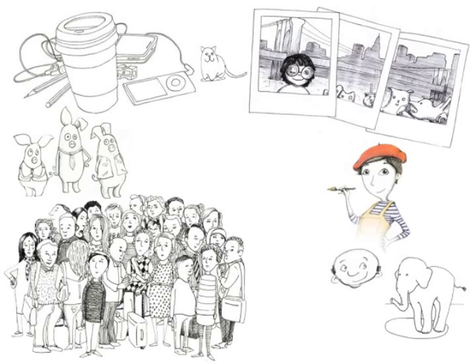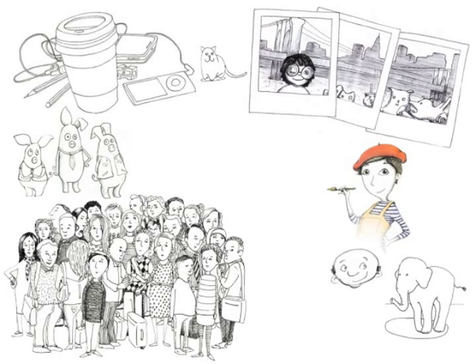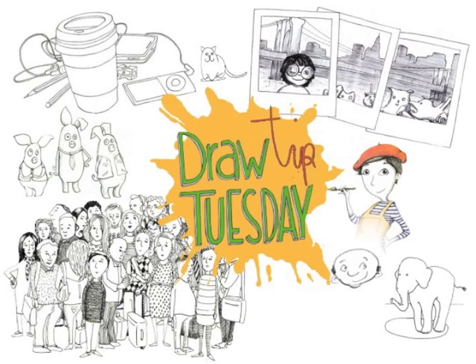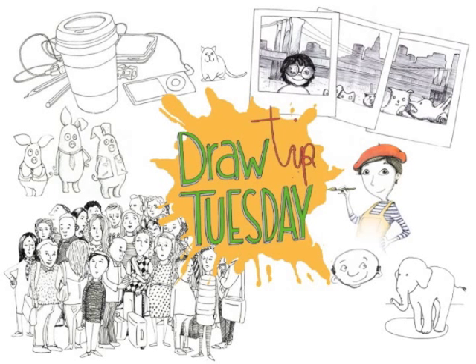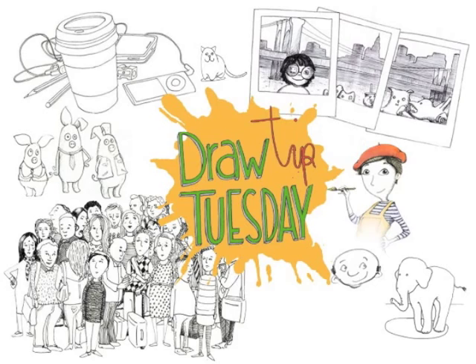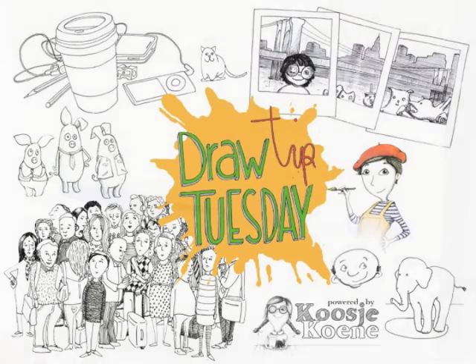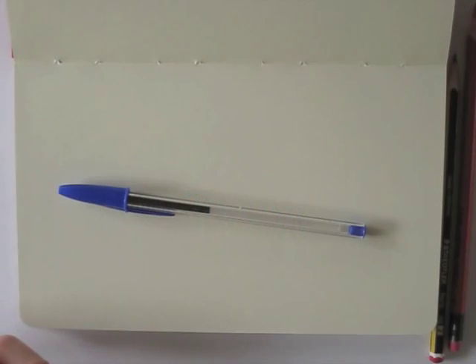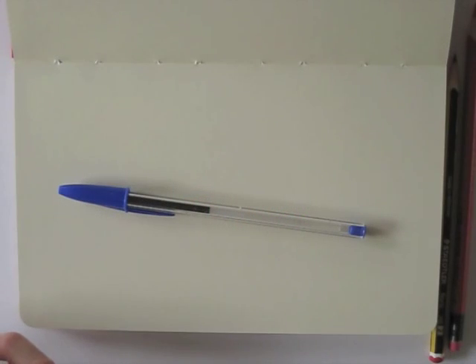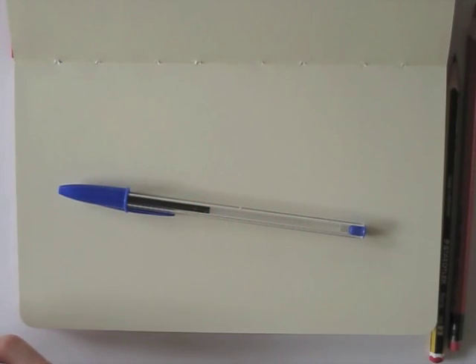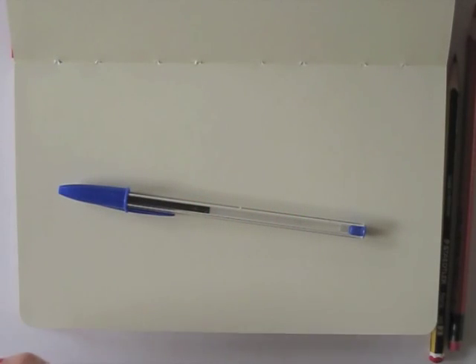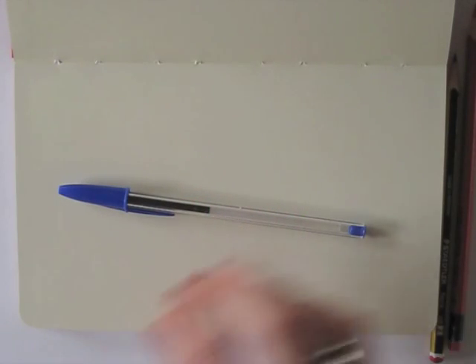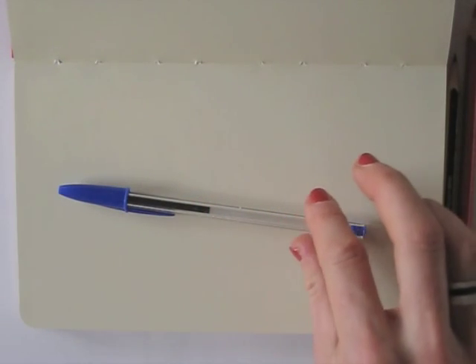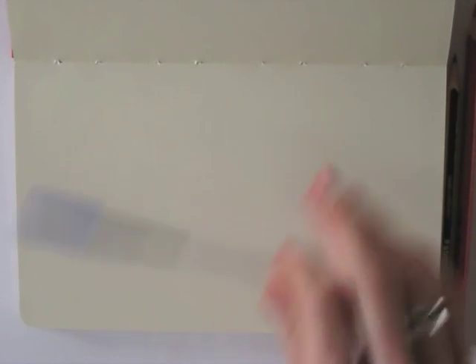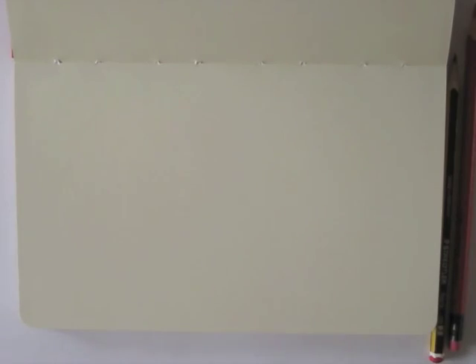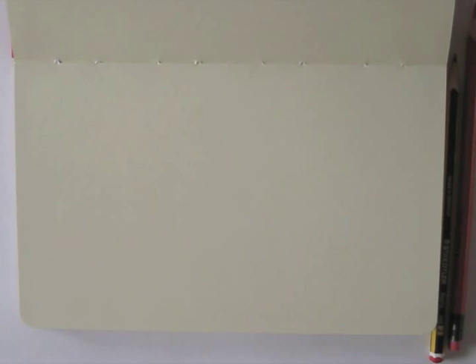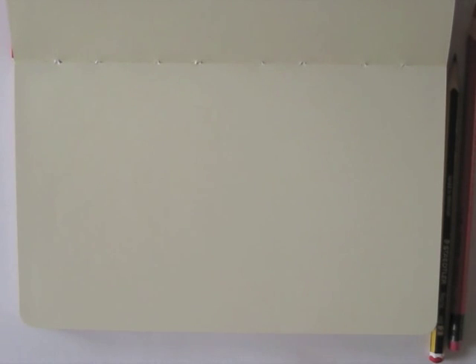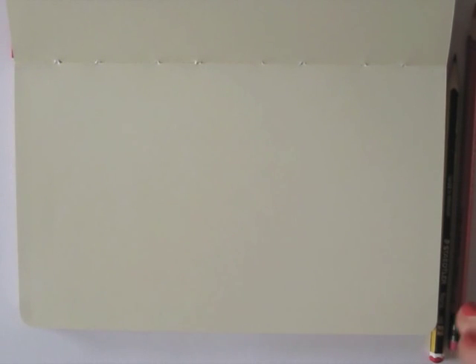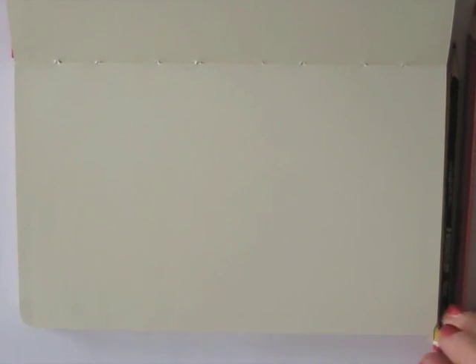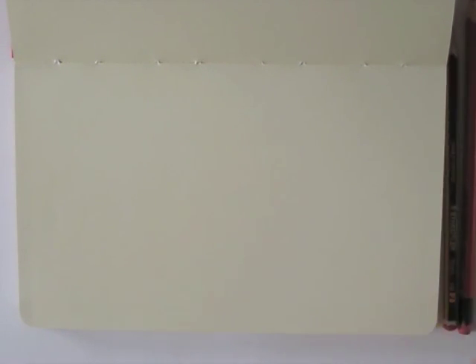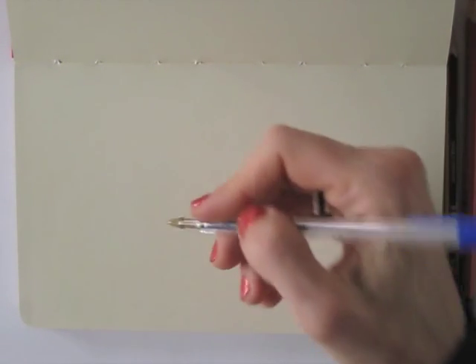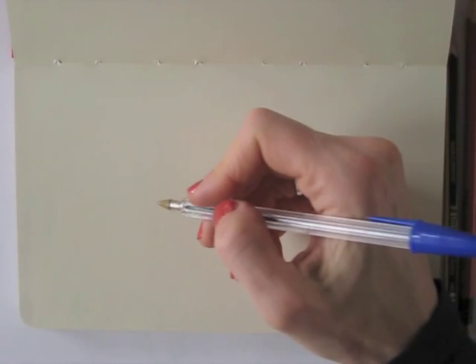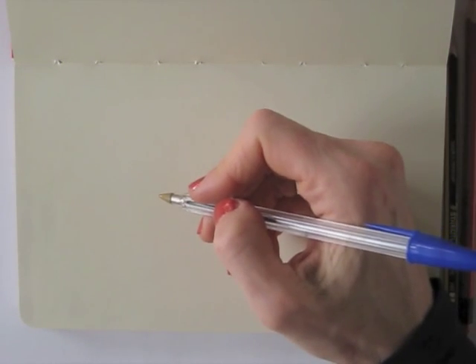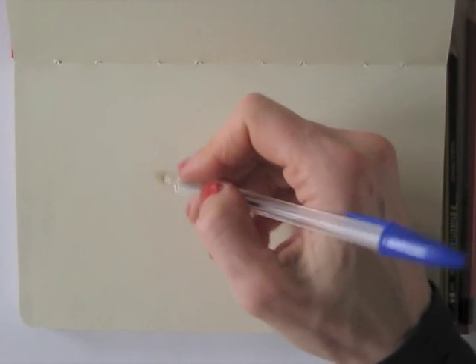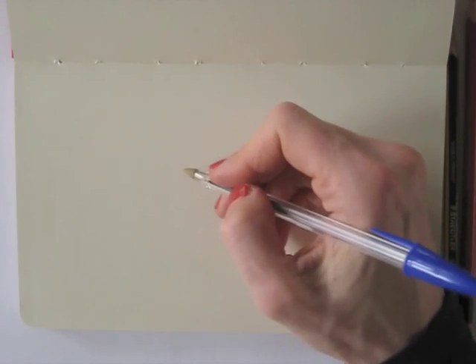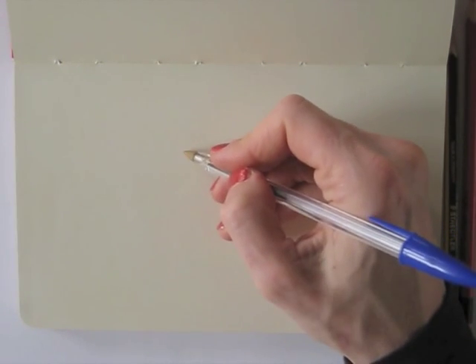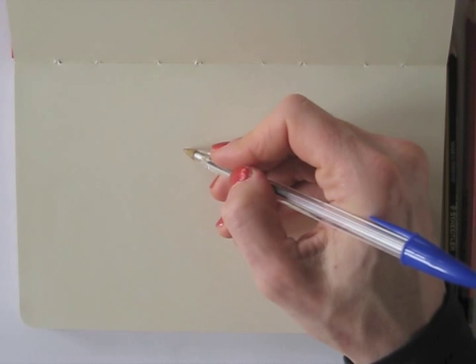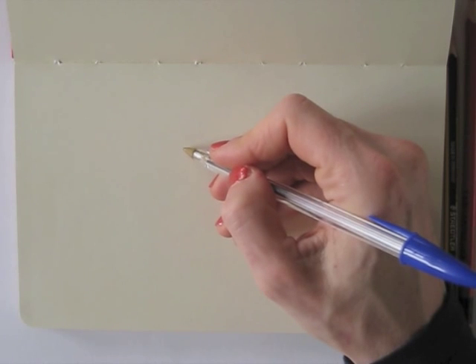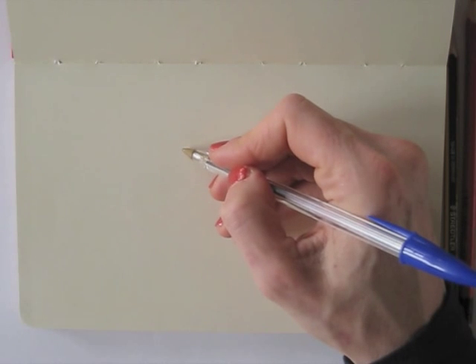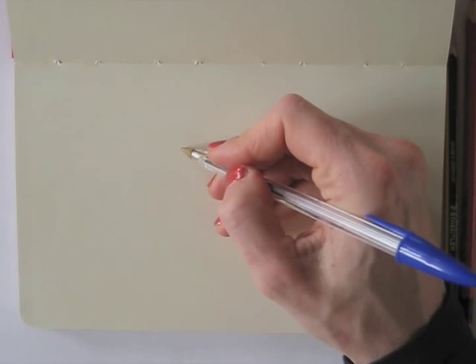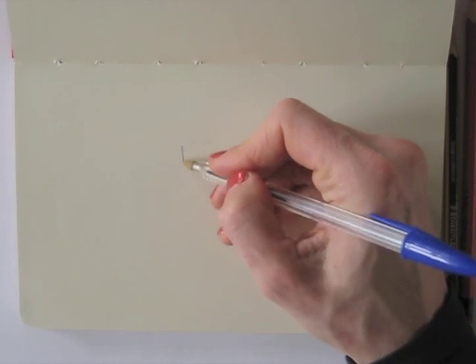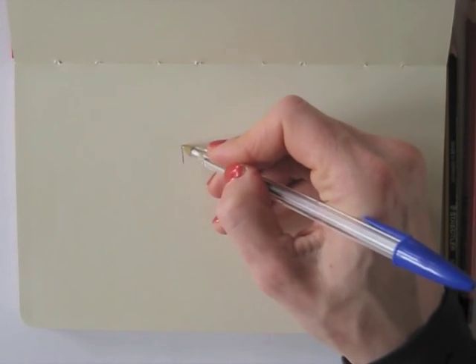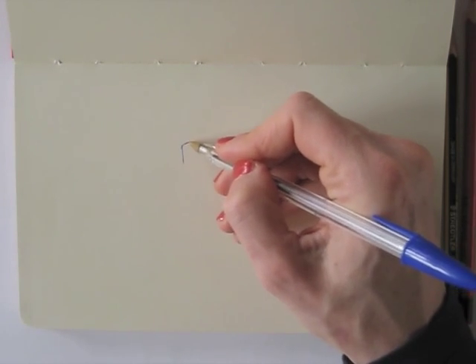Welcome to Draw Tip Tuesday! In today's episode, I'm using a blue ballpoint pen on smooth paper. It will allow me to combine both soft lines and bold lines.